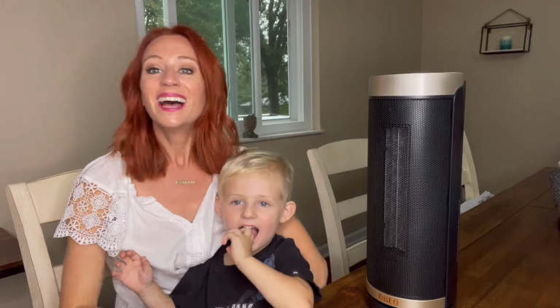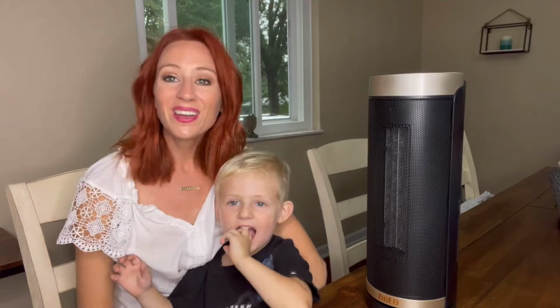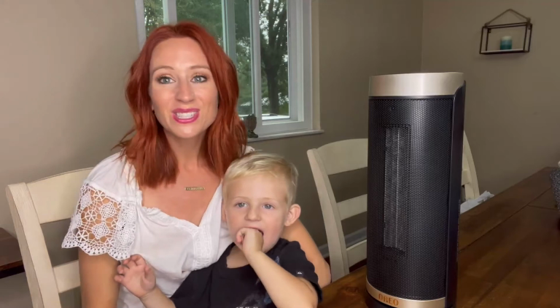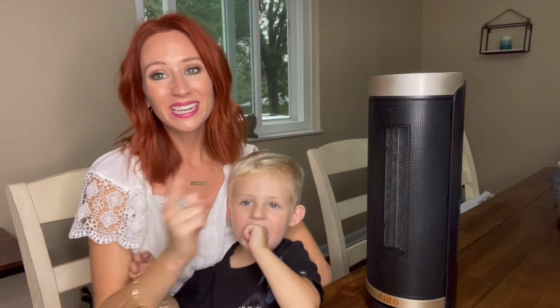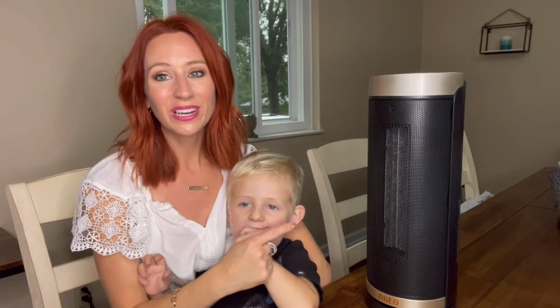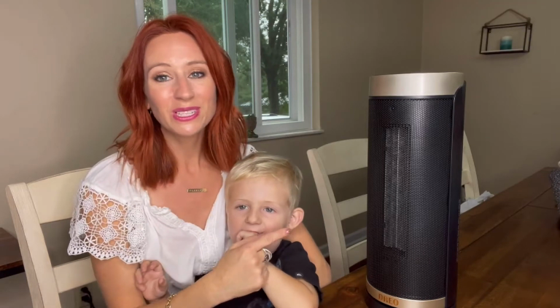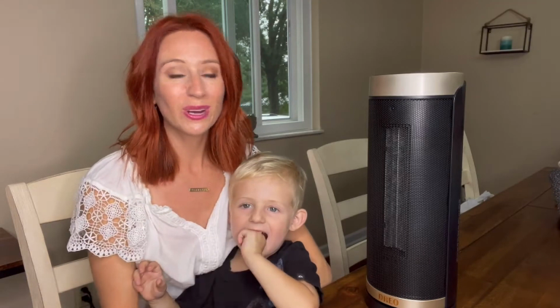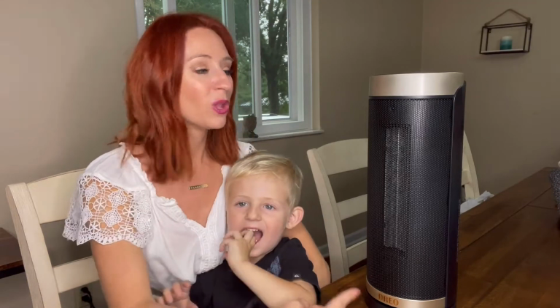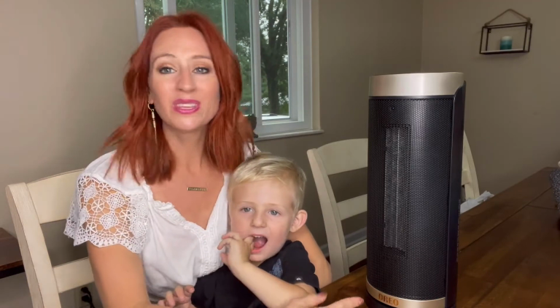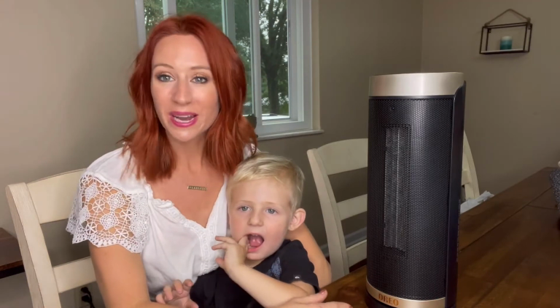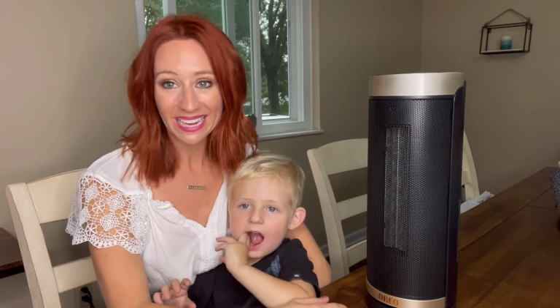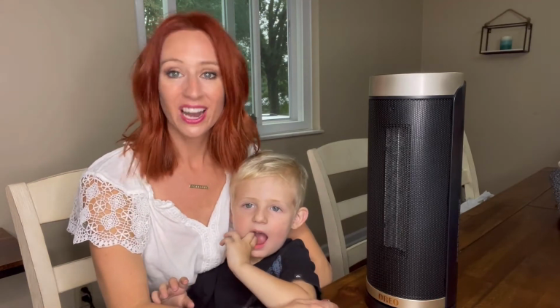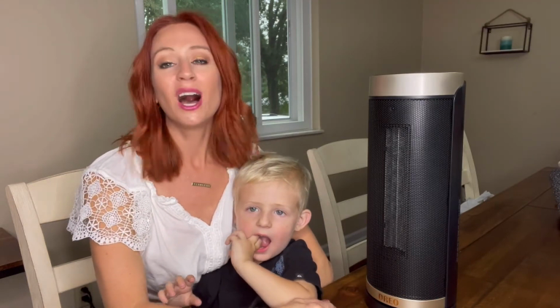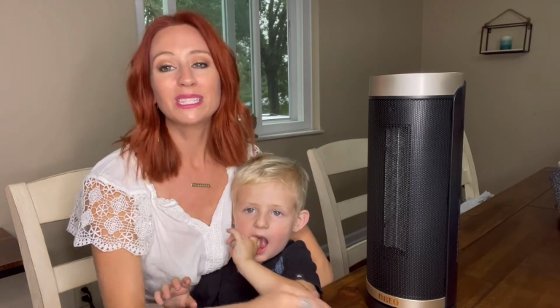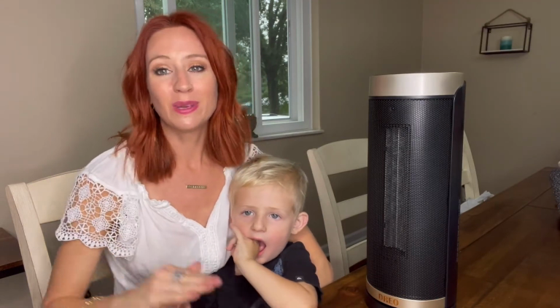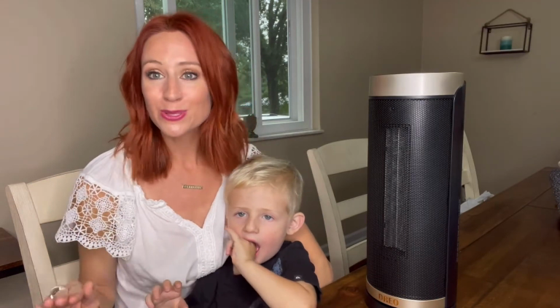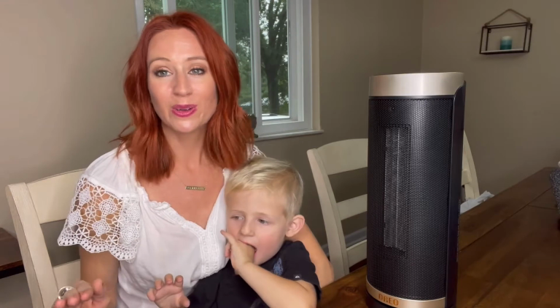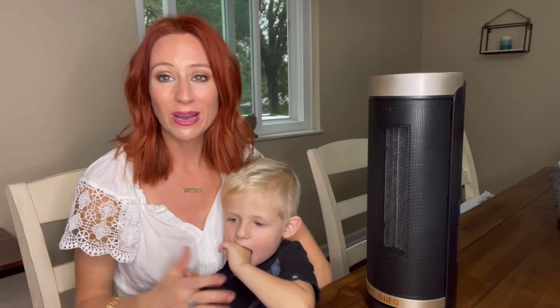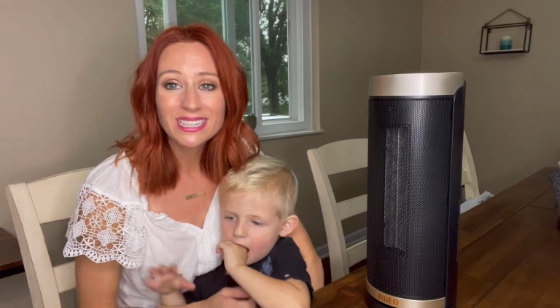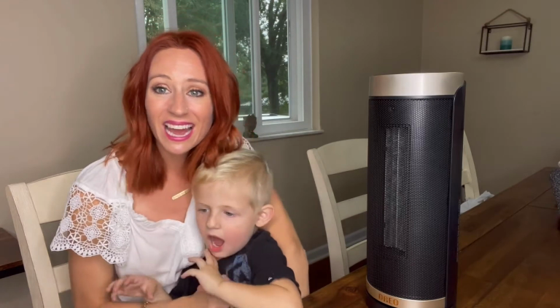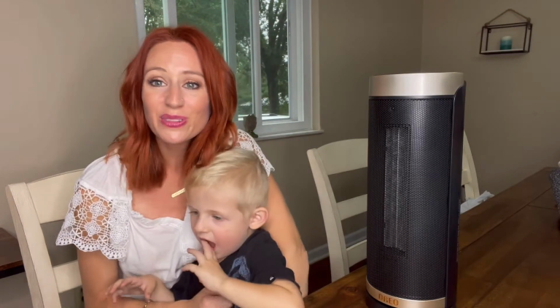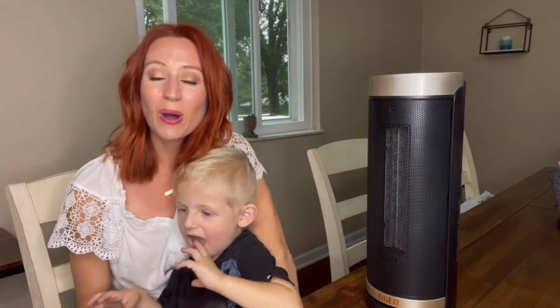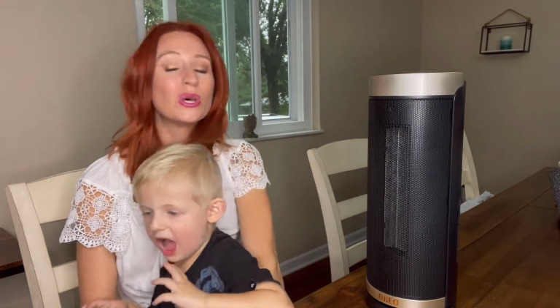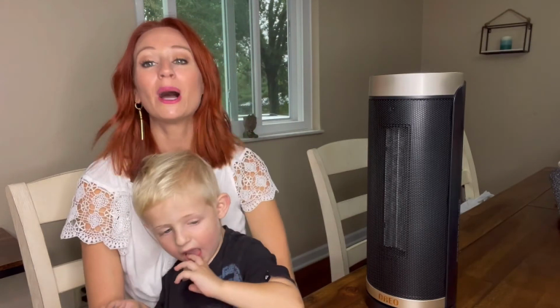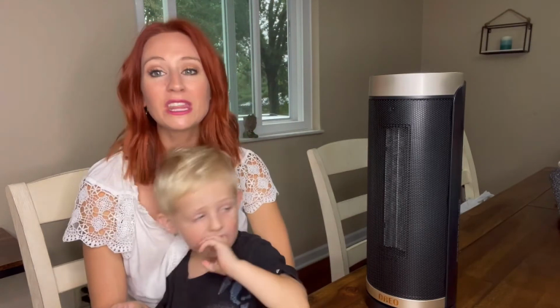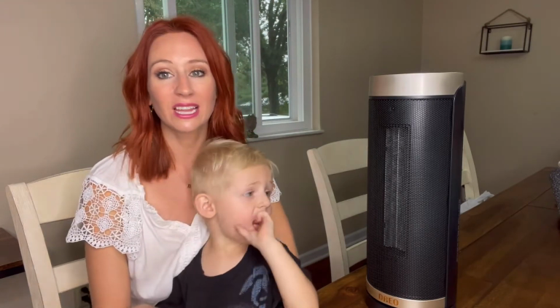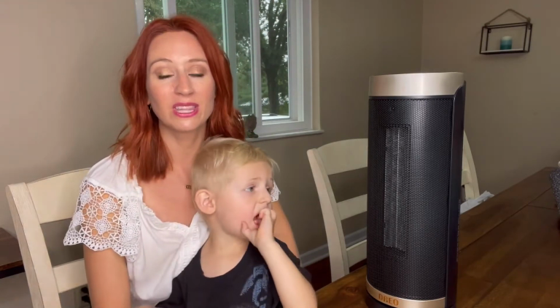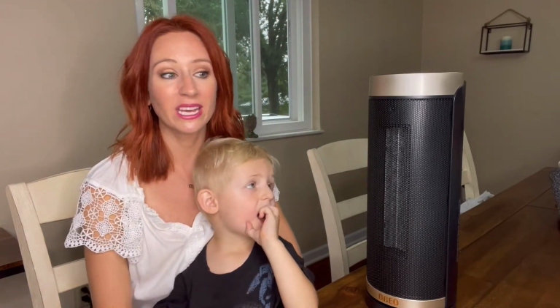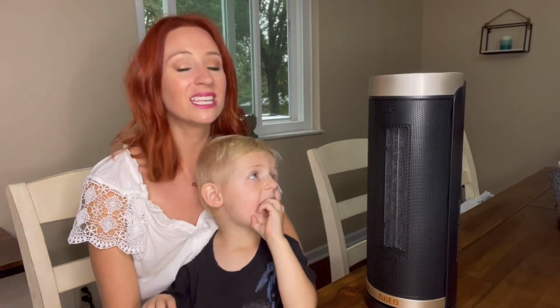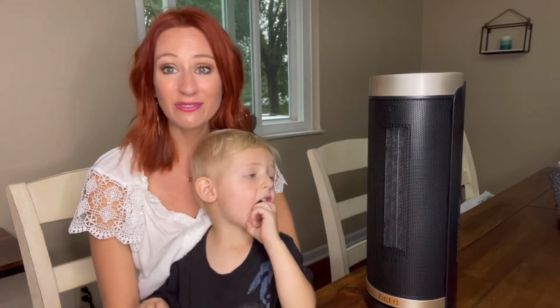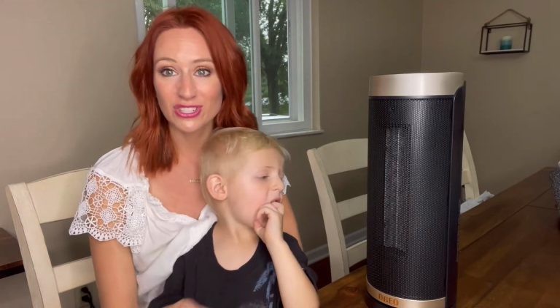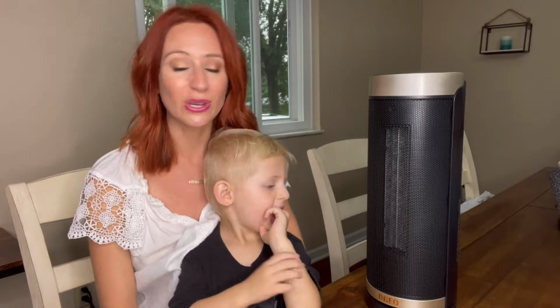Hi you guys. So we're here and we are going to be talking about the ceramic heater. It's going to be absolutely great. I have little ones, so a couple of things I like about this one is the safety features.